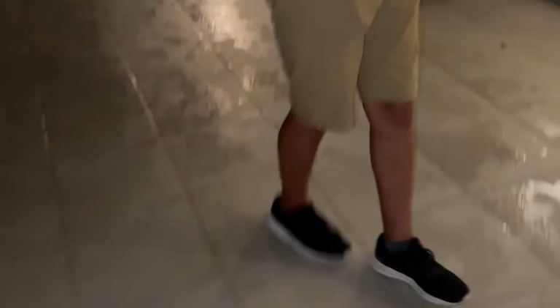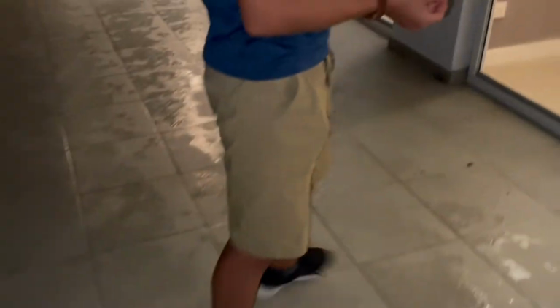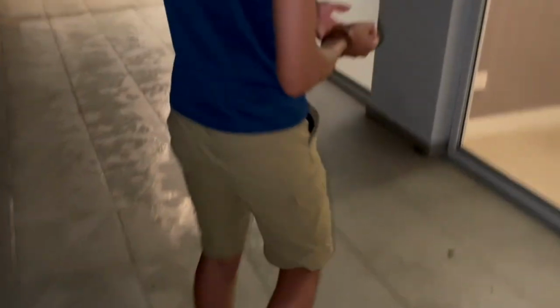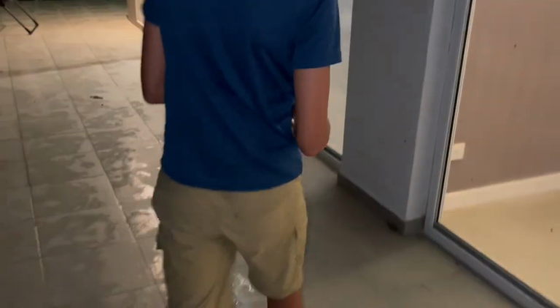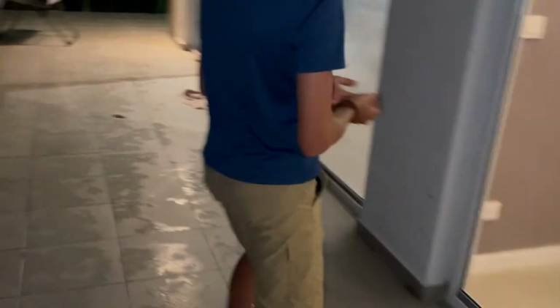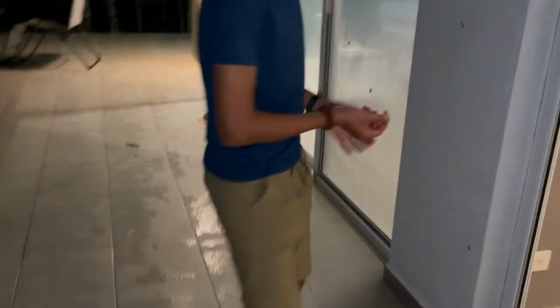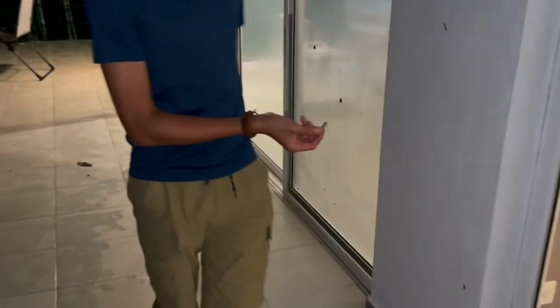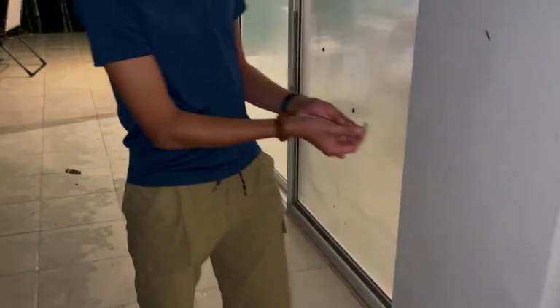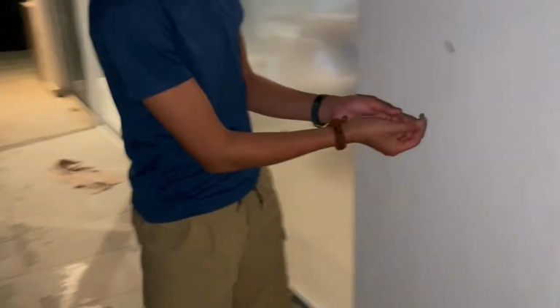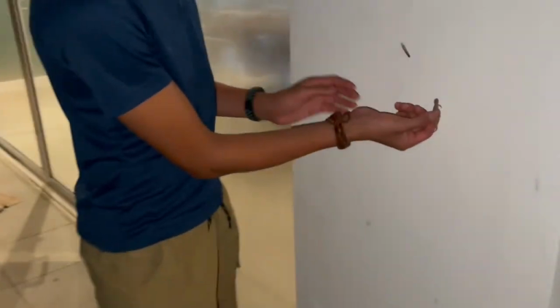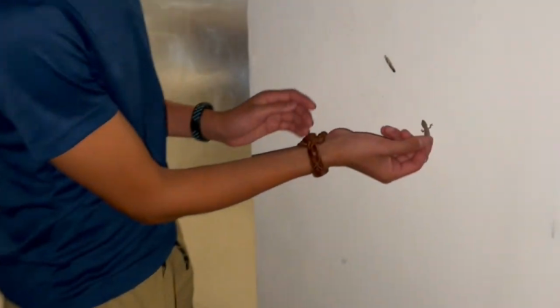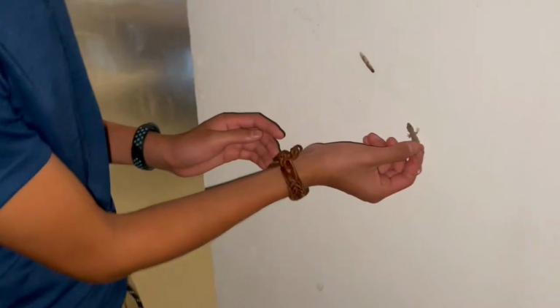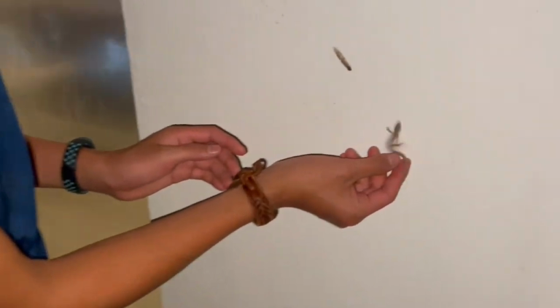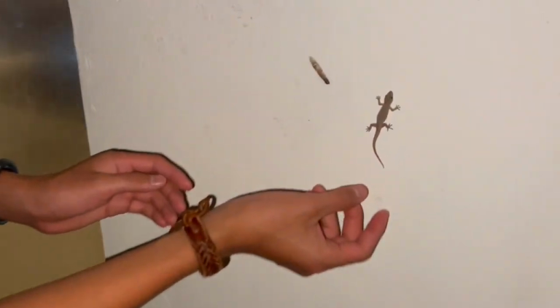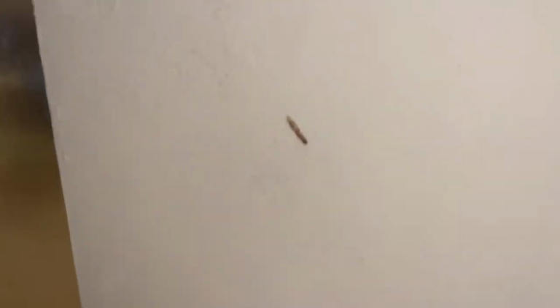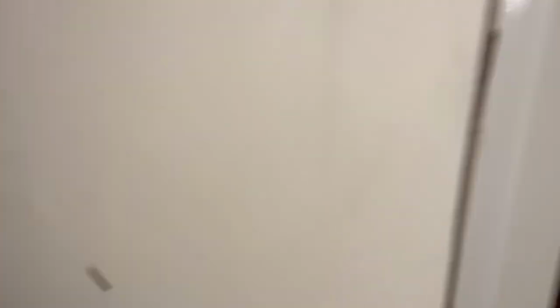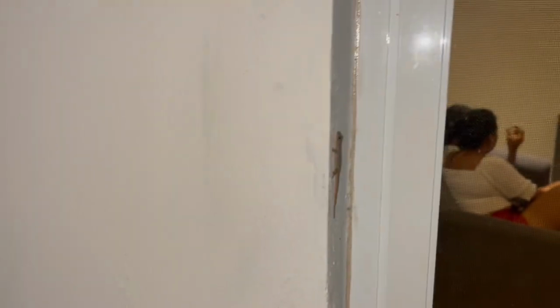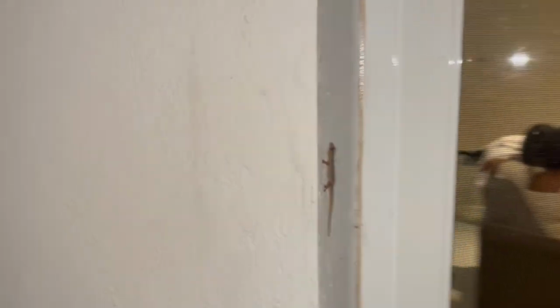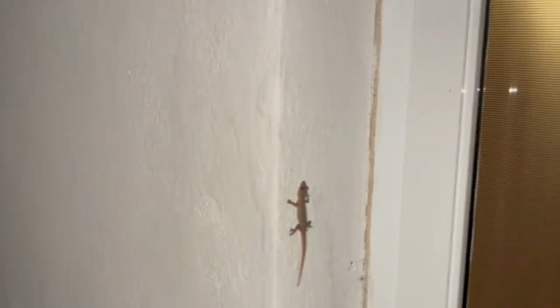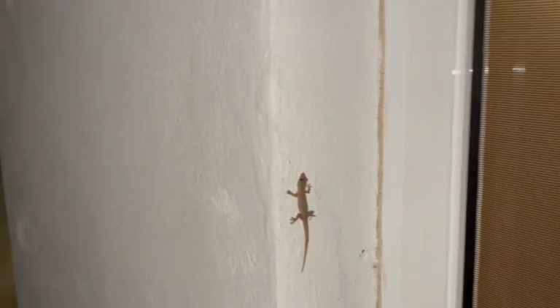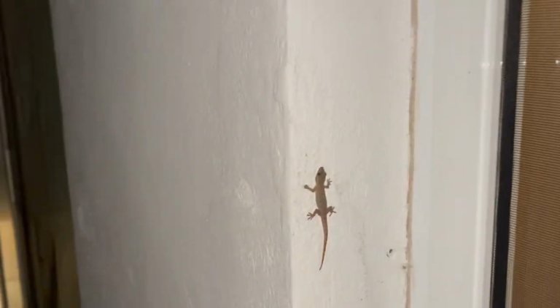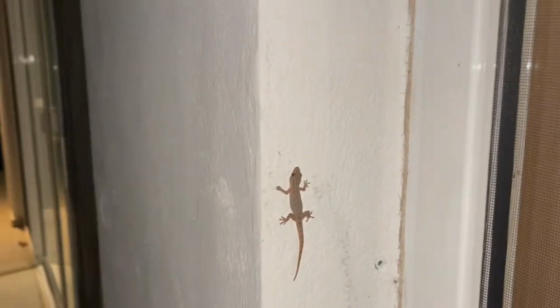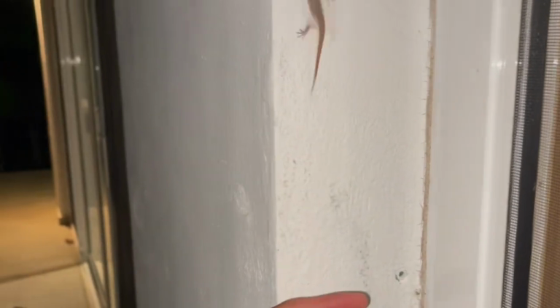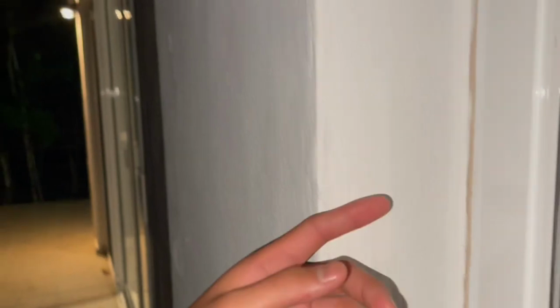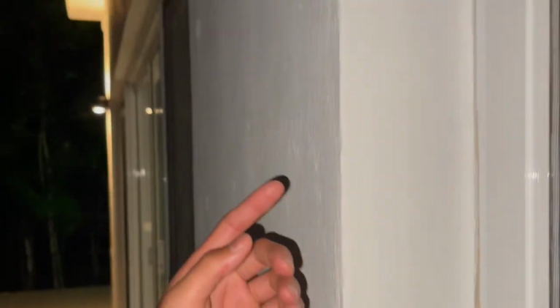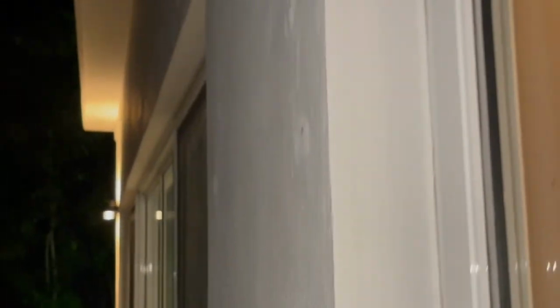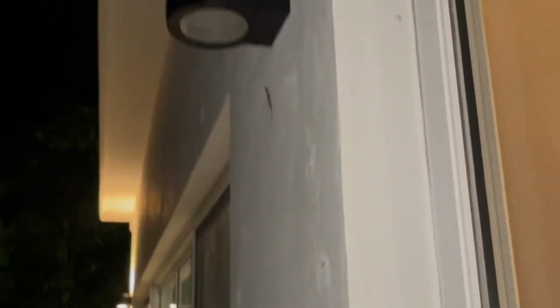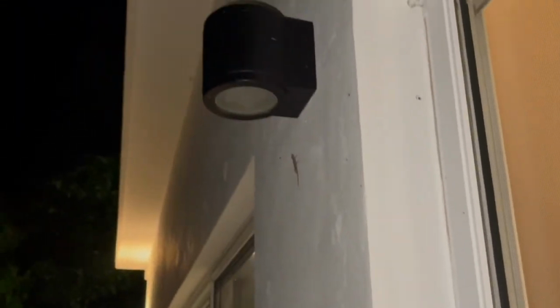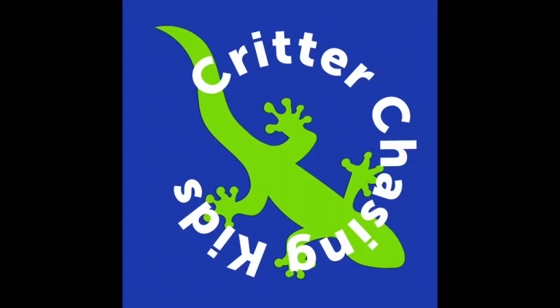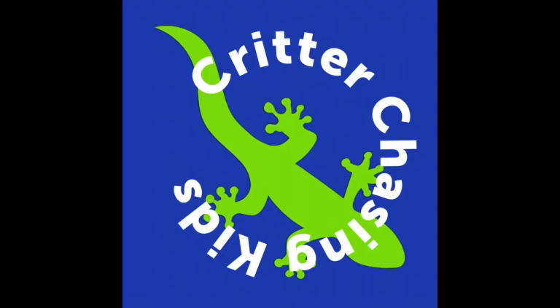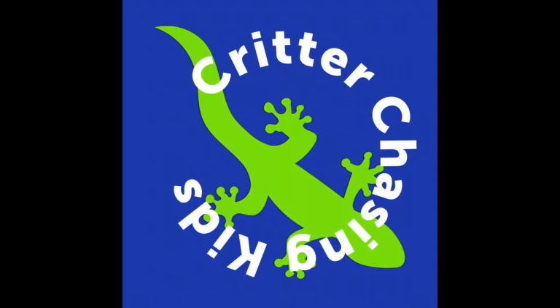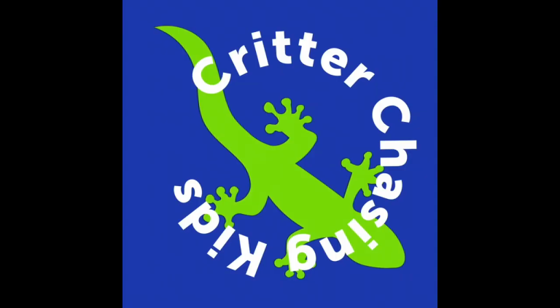I'm just going to release it right where I got it, which is on this wall here. It sticks right on — and off it goes.